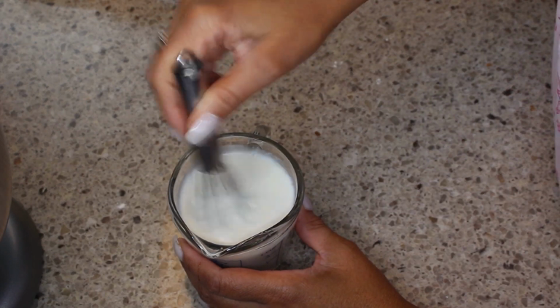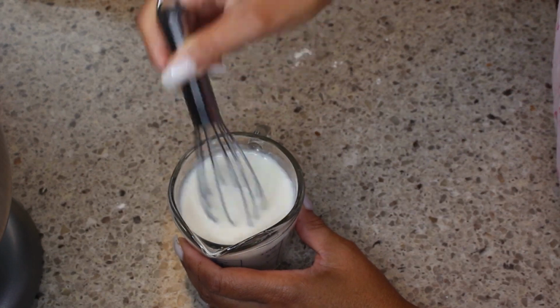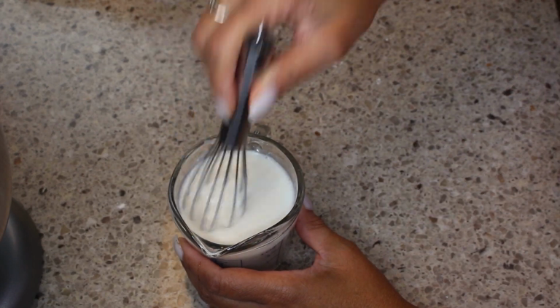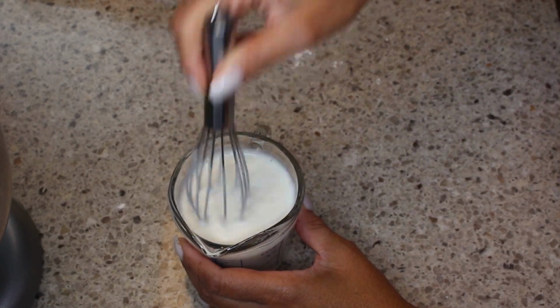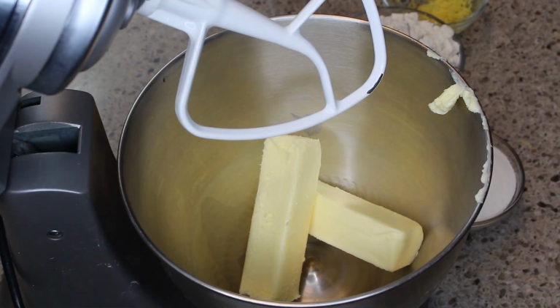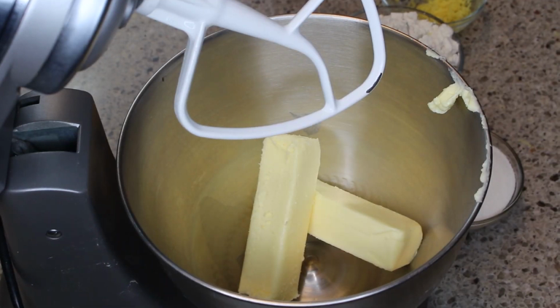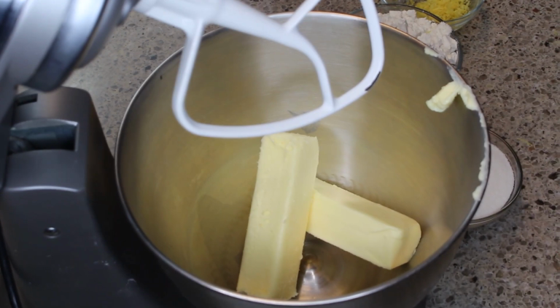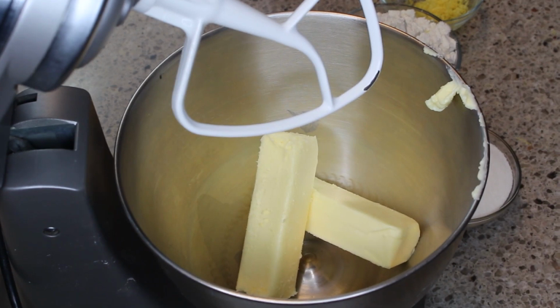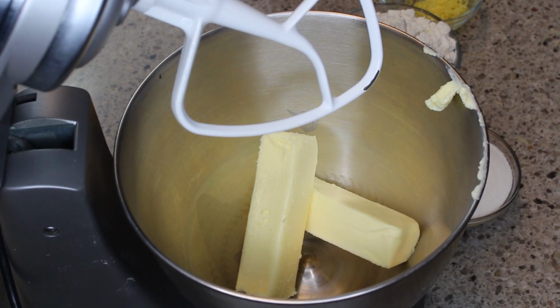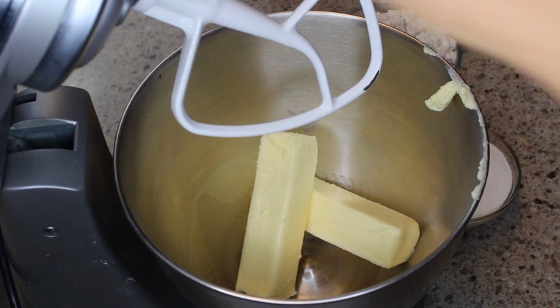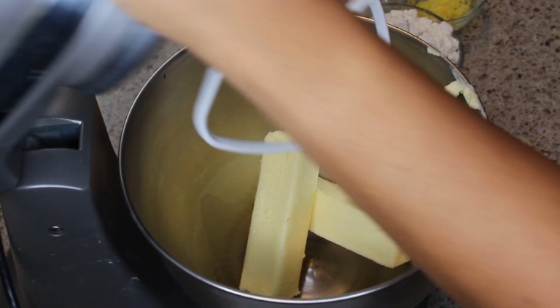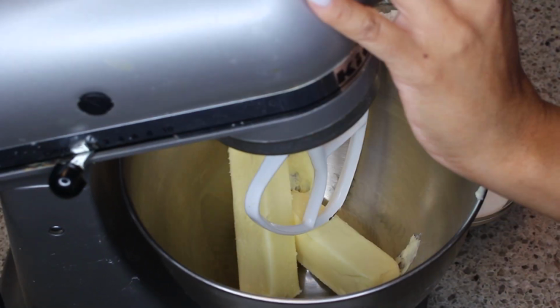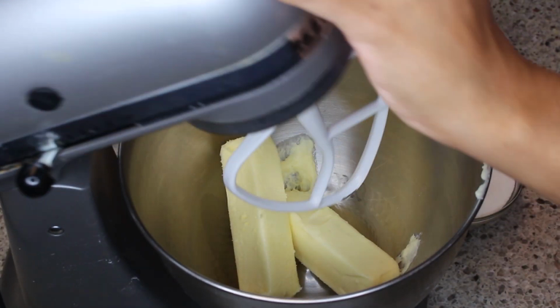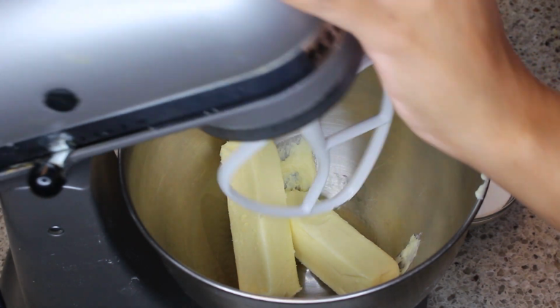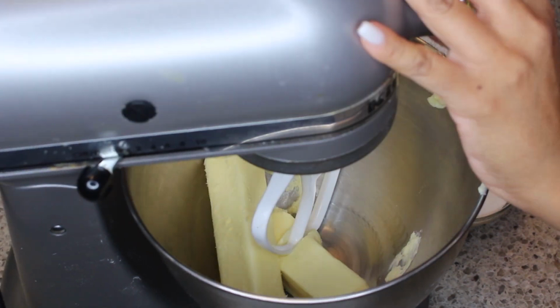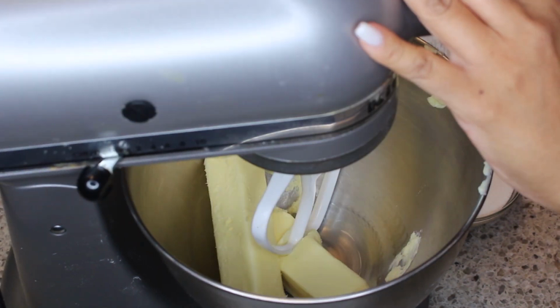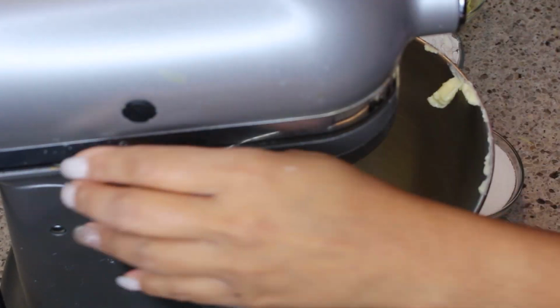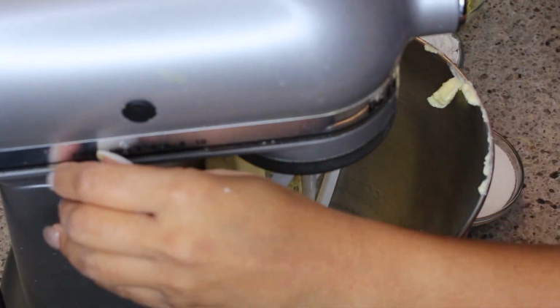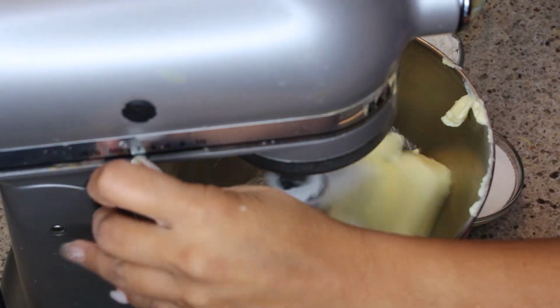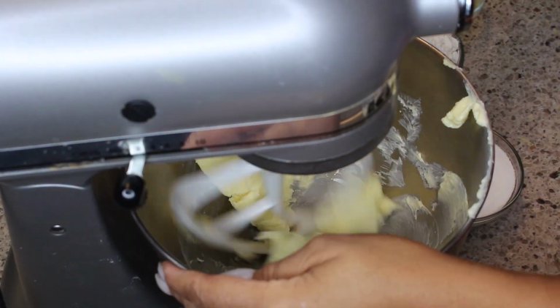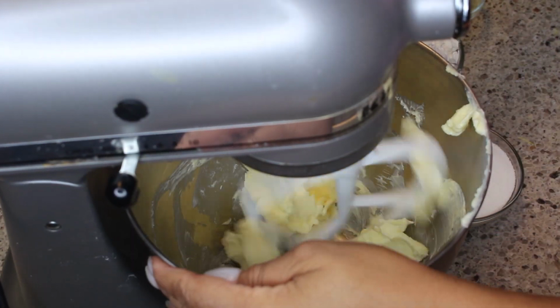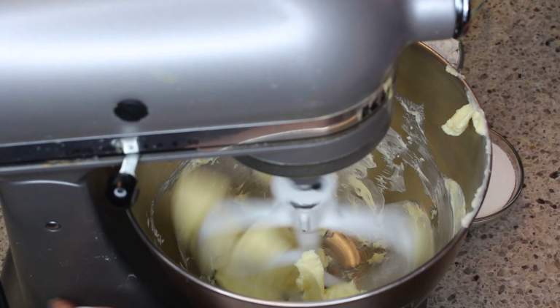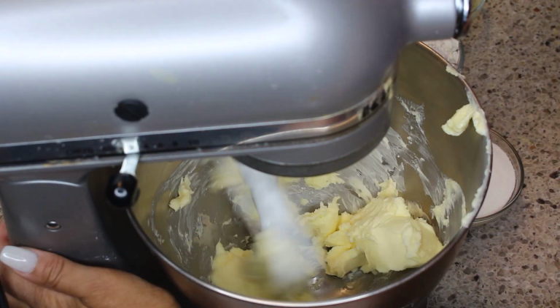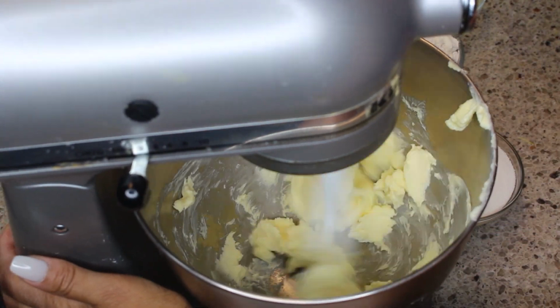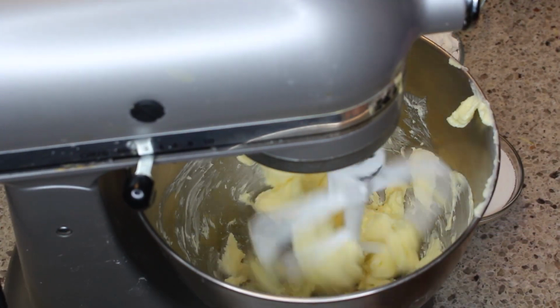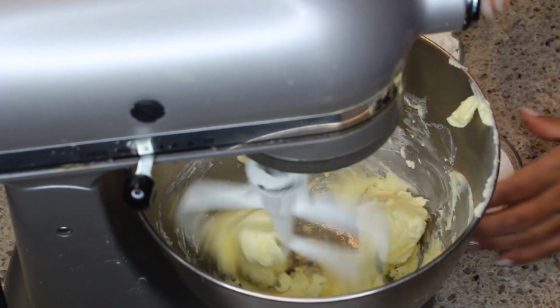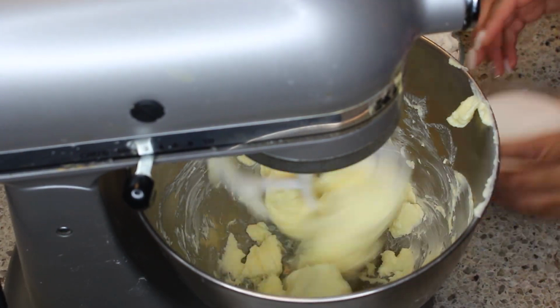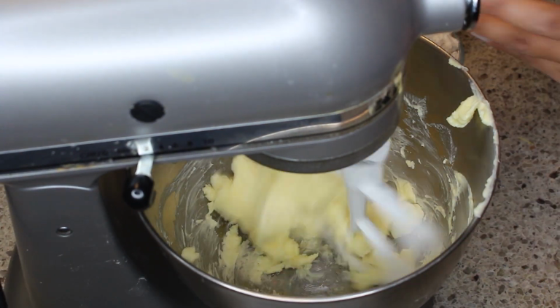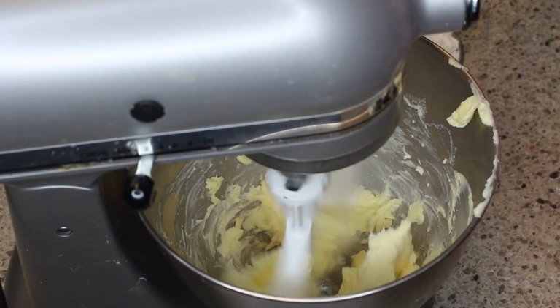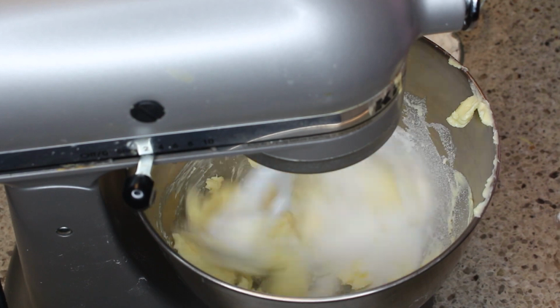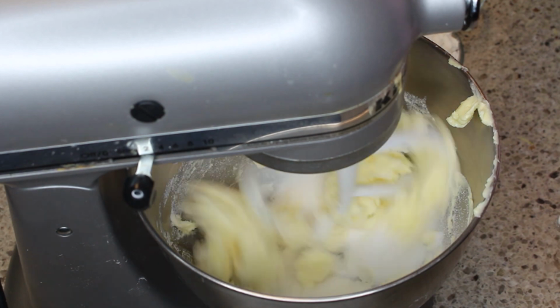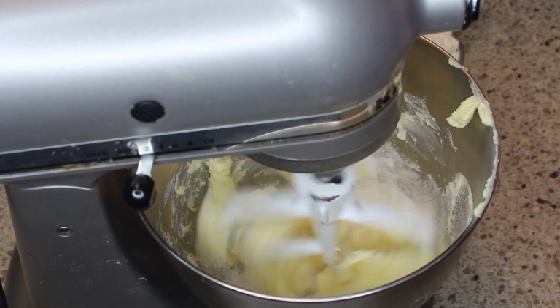In my stand mixer I've added softened butter, and to that I'm going to add some sugar and some lemon zest.